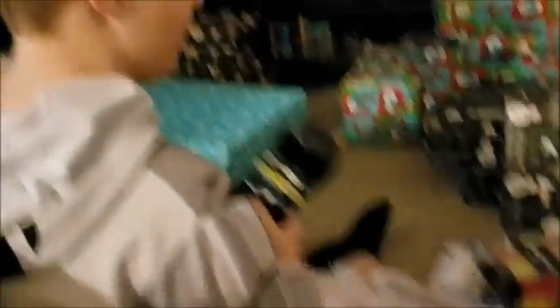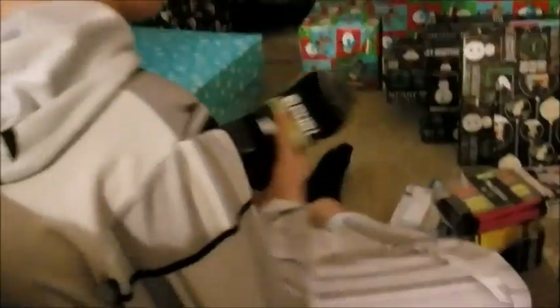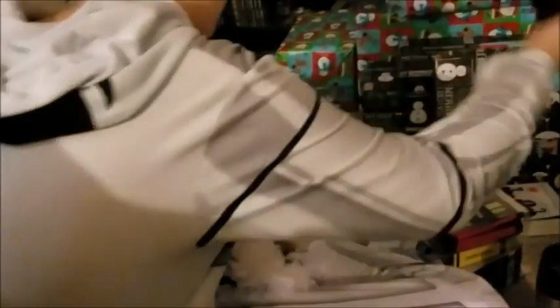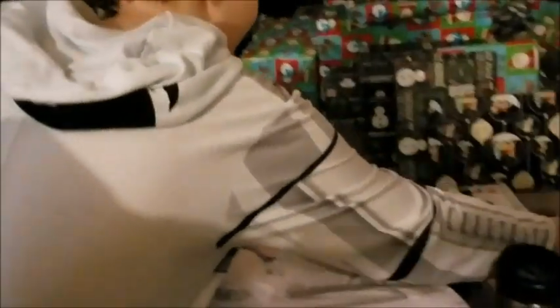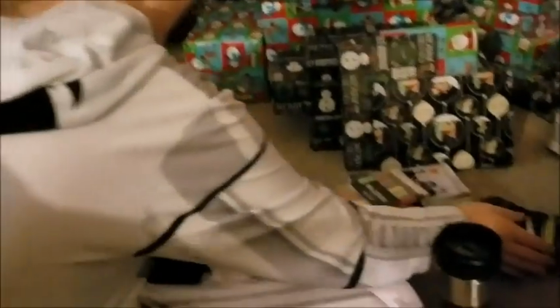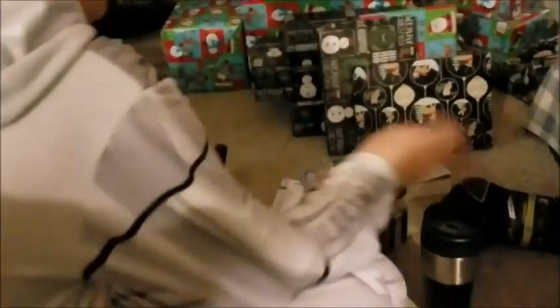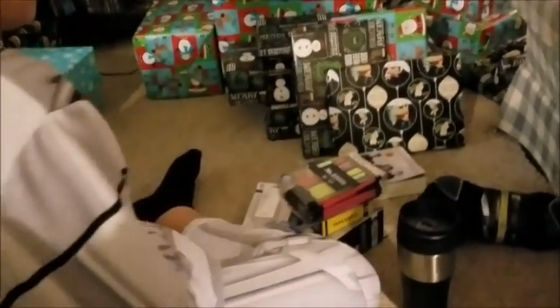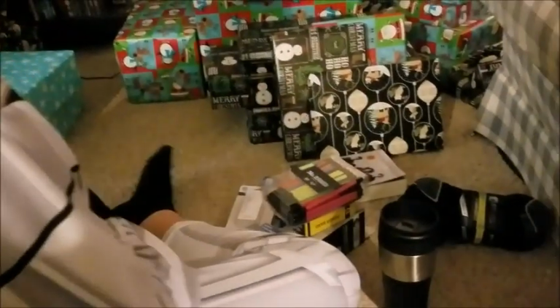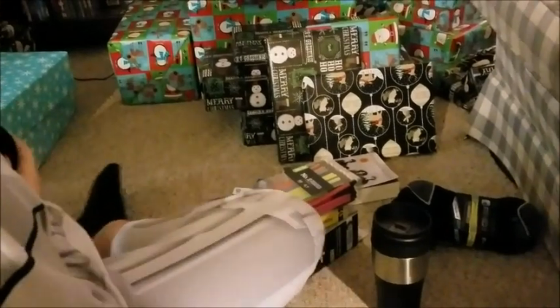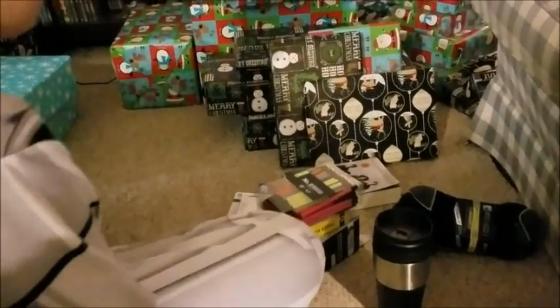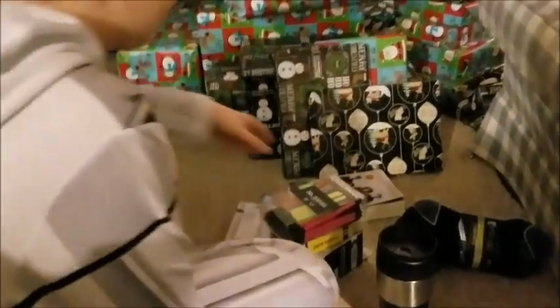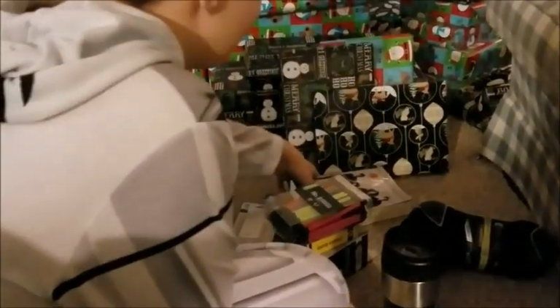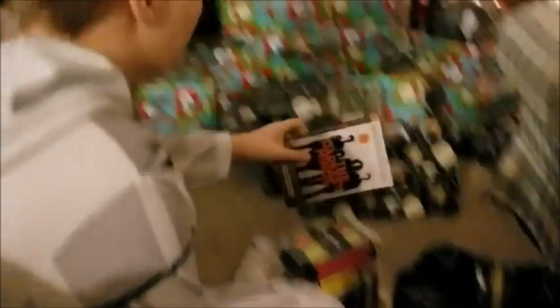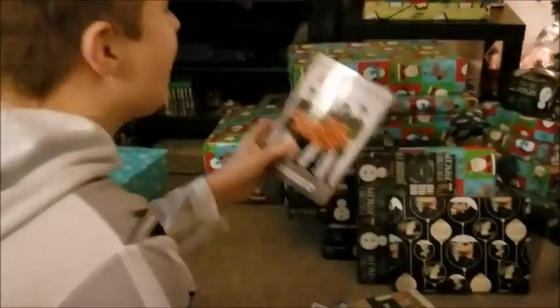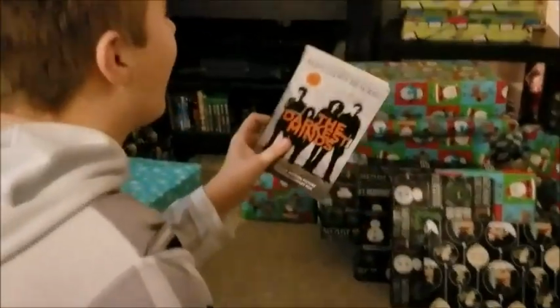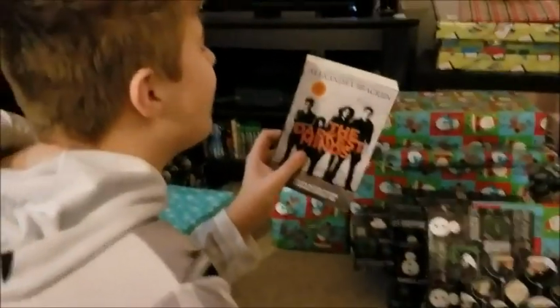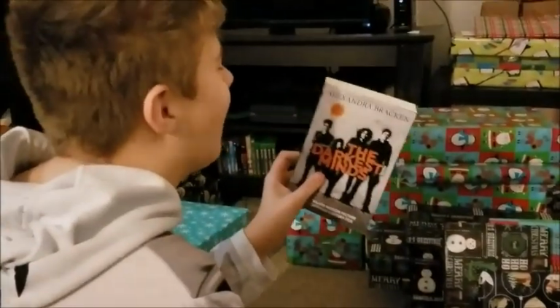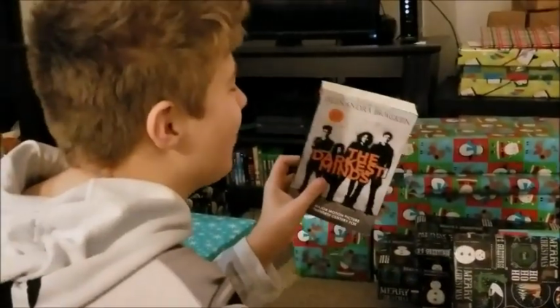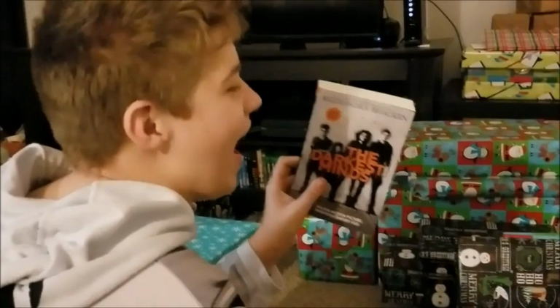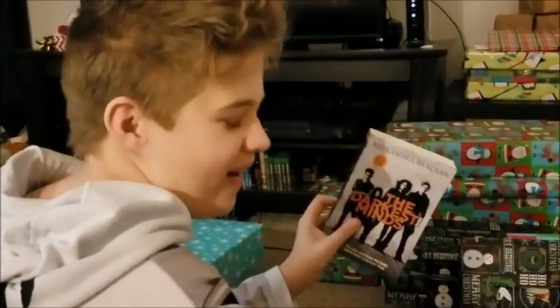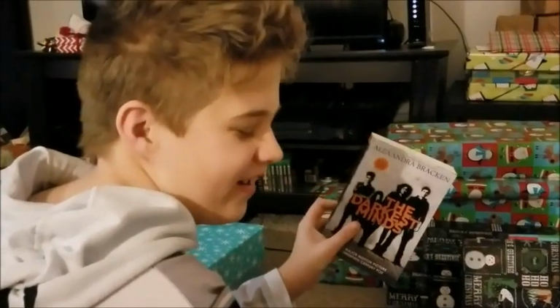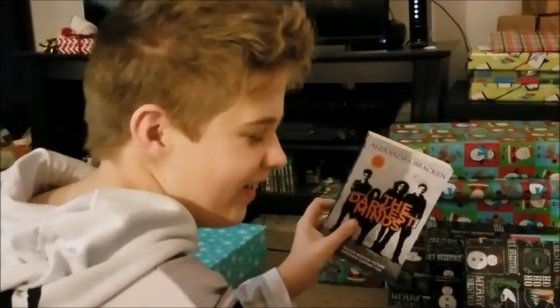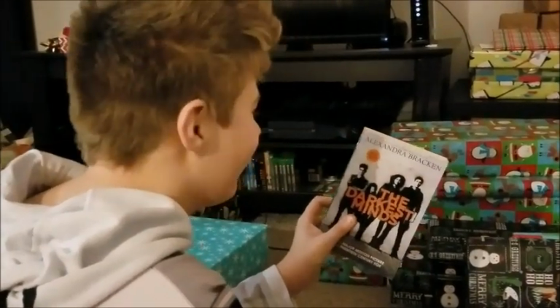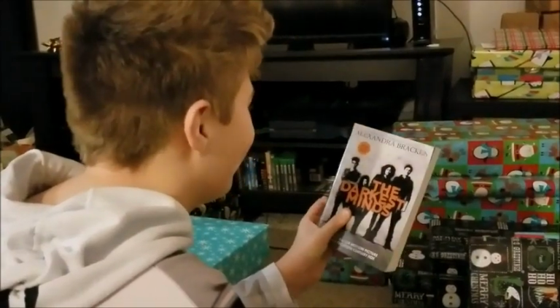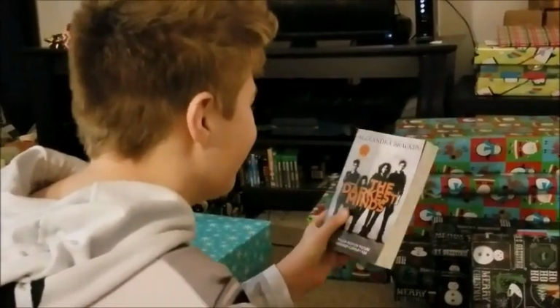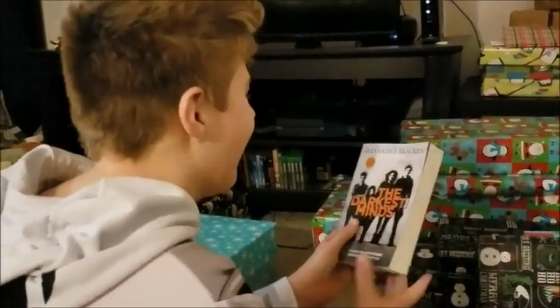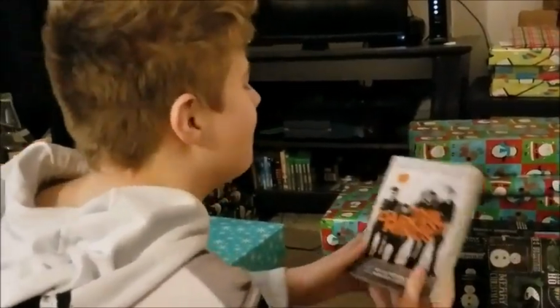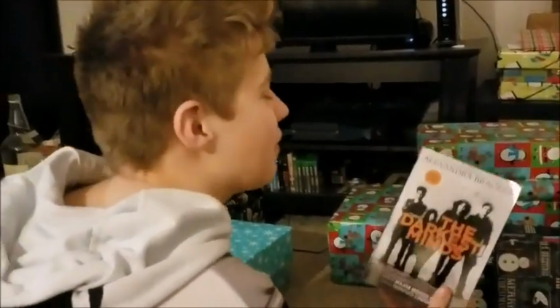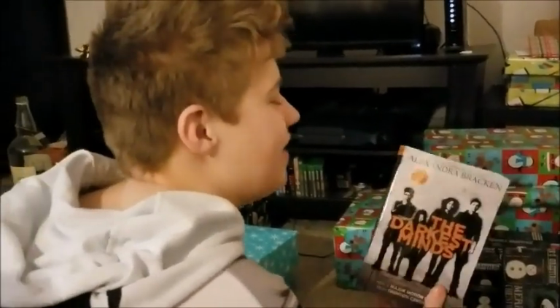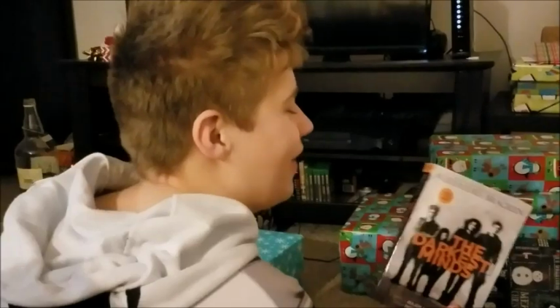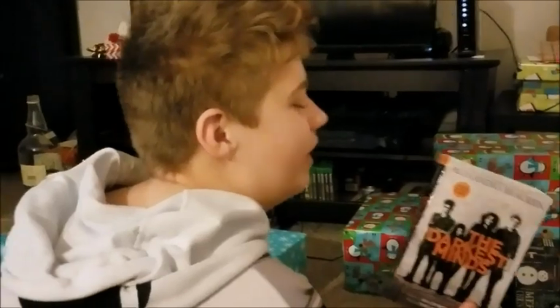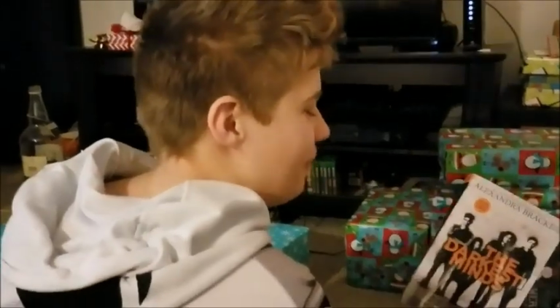Teddy, you had socks! Yay. What else you got over there? Oh, that's that book you were talking about. I did not find this anywhere. Well, you got it now. Yay. But seriously, I could not find this for the life of me.